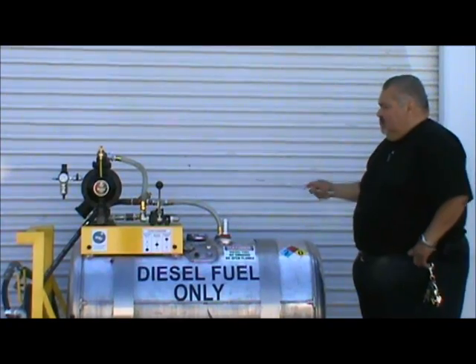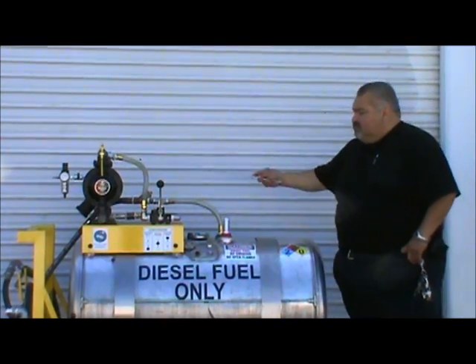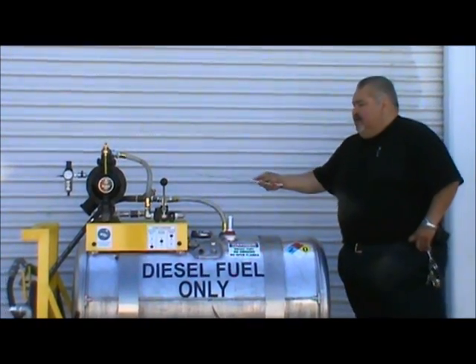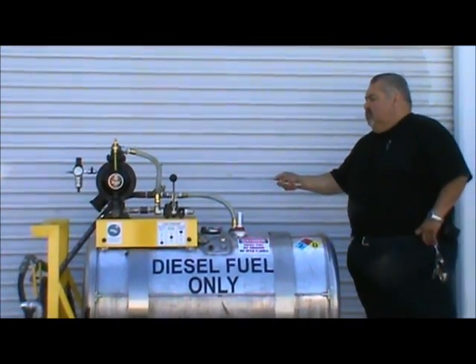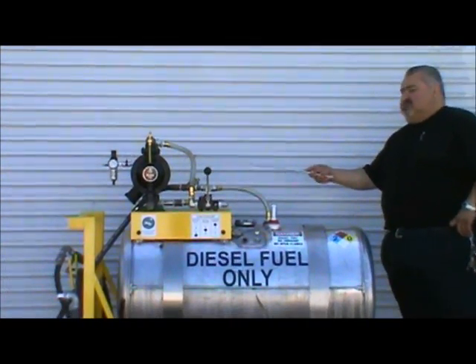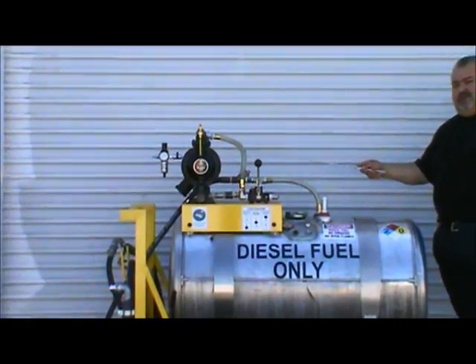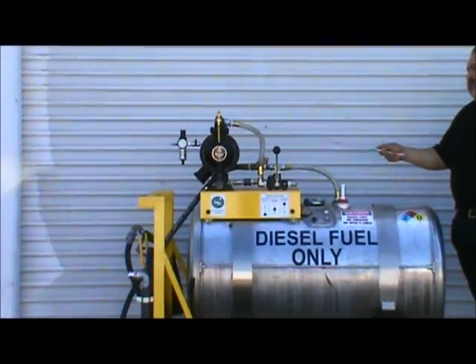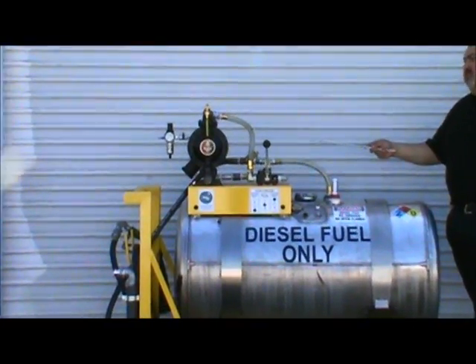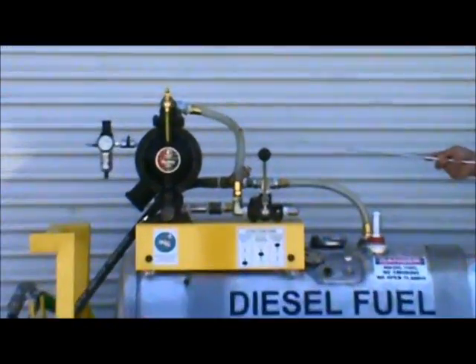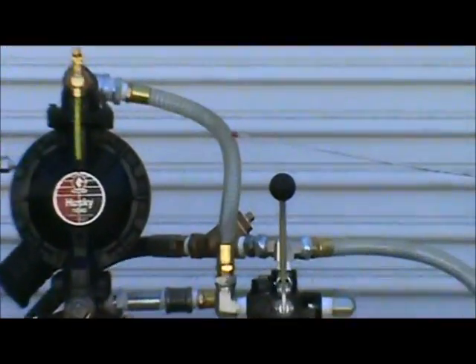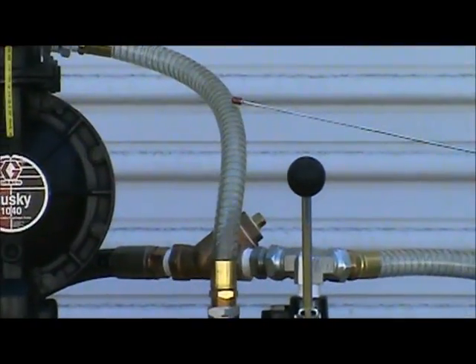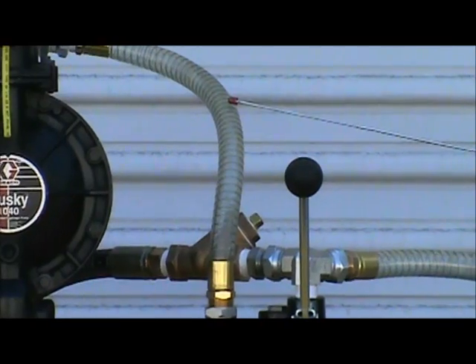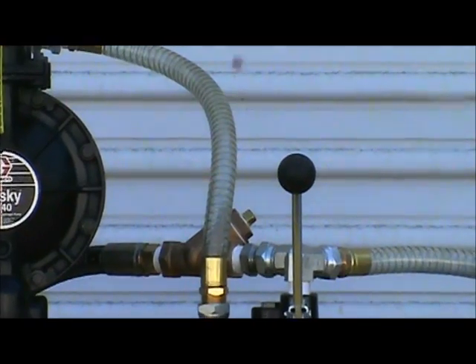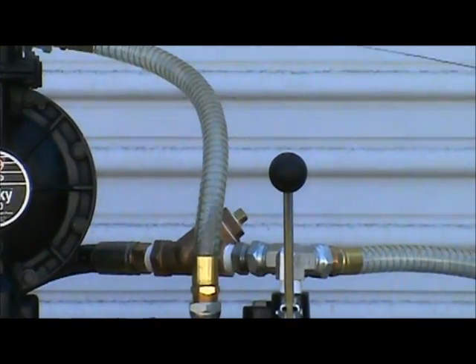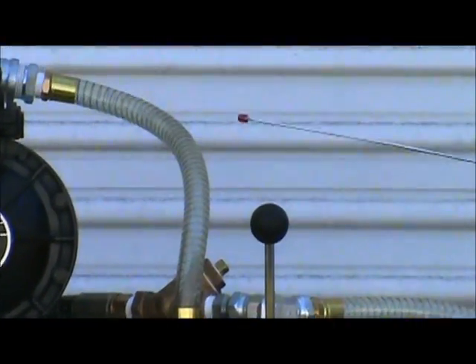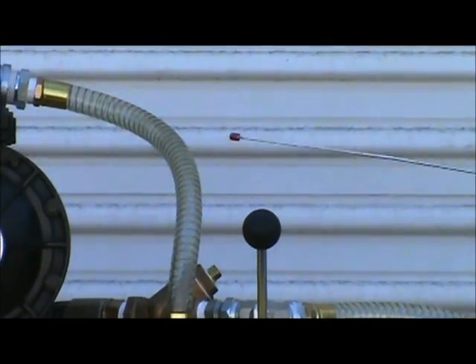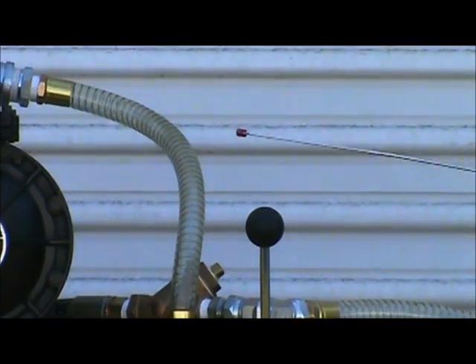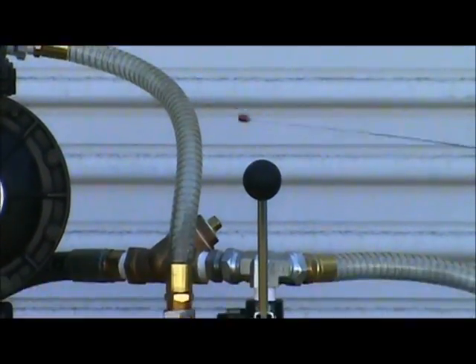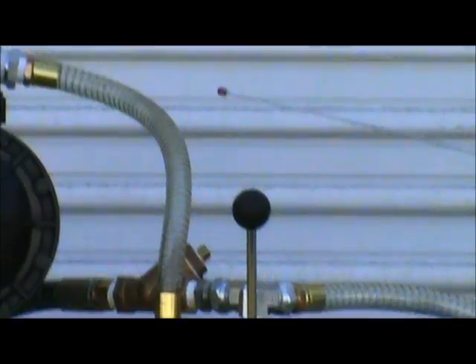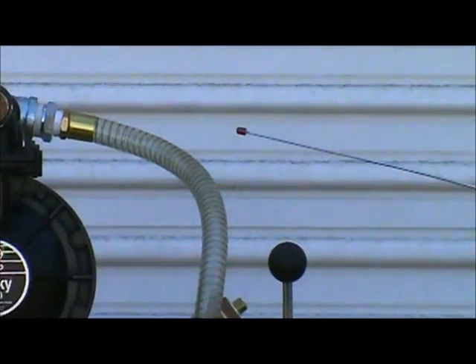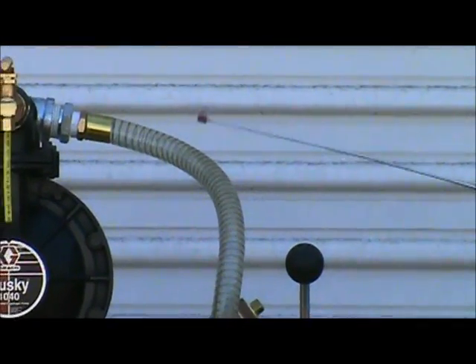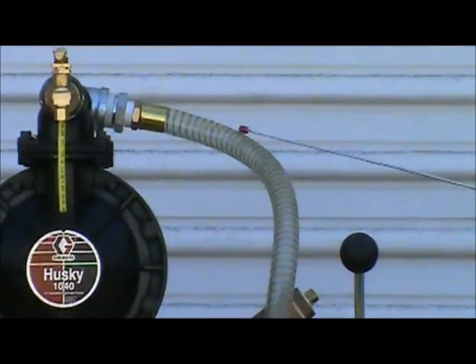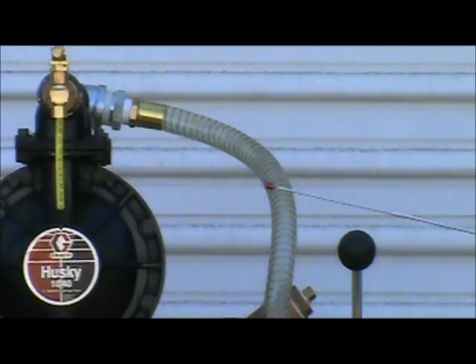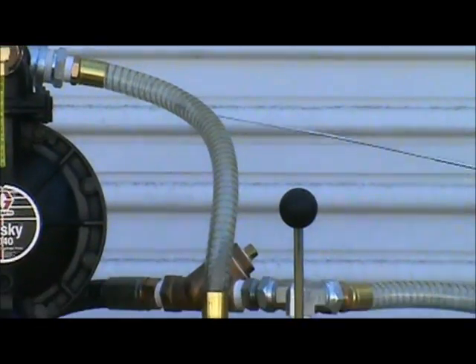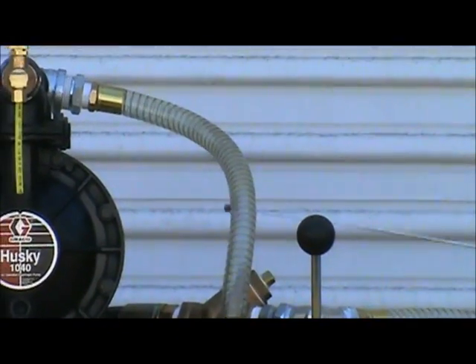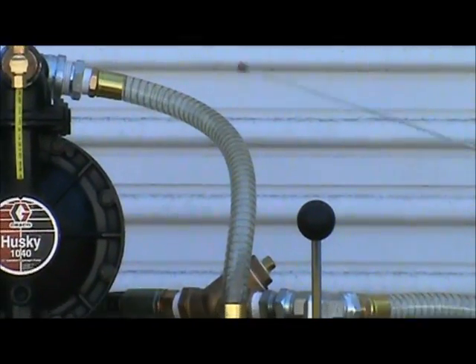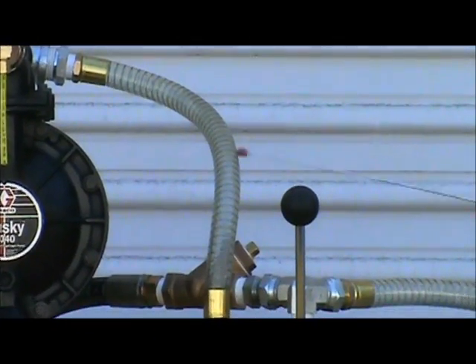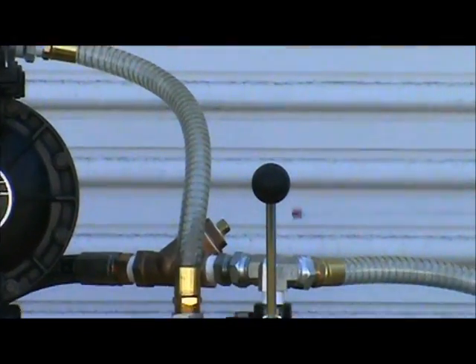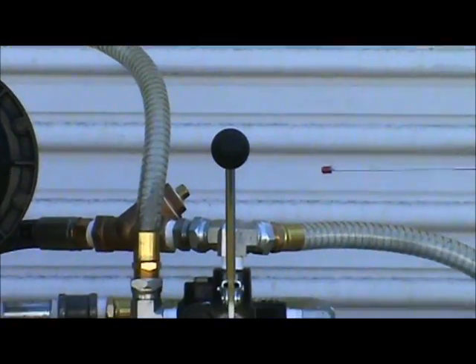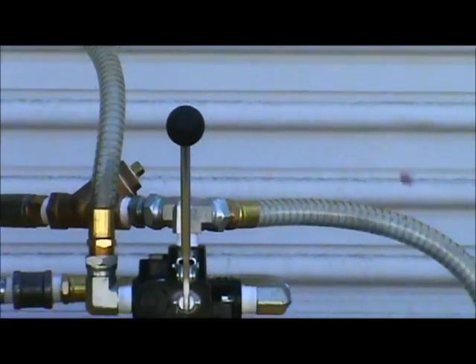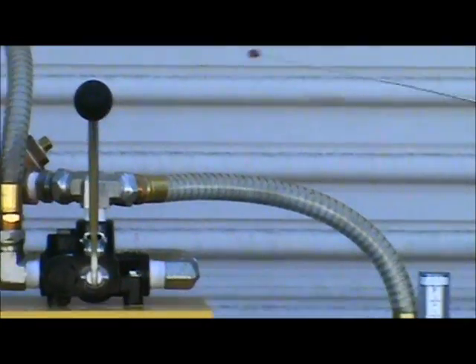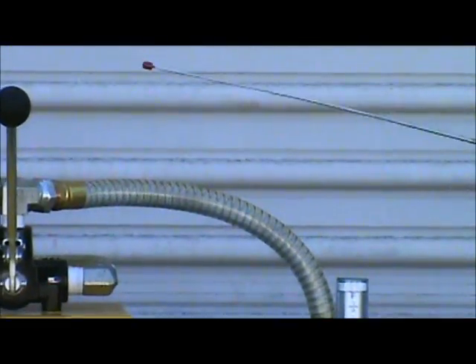You'll notice that the manifold hoses are clear. This is called polyhose. While the pump is either transferring or evacuating, you're able to visually see the flow of the fuel going in or out of the tank.